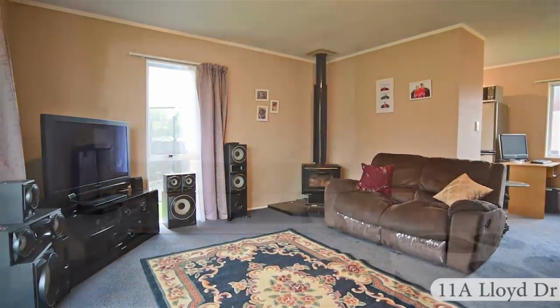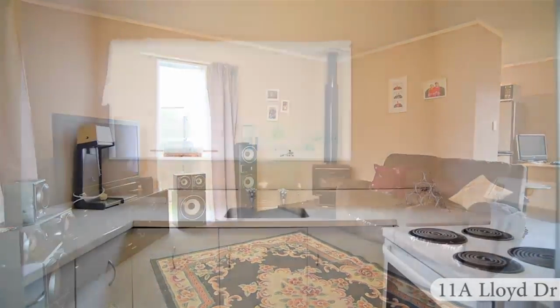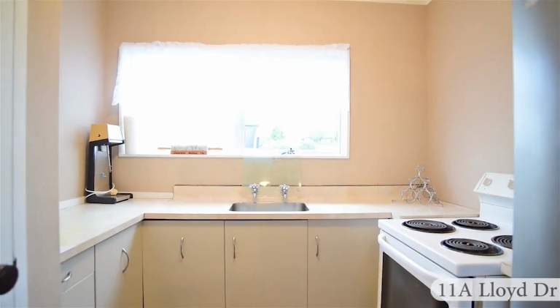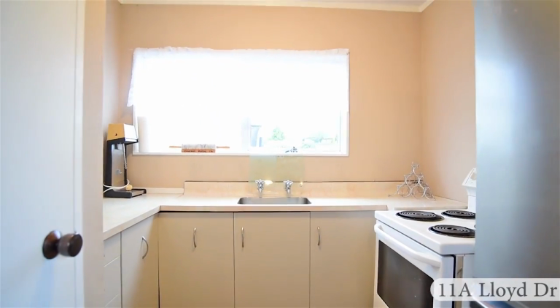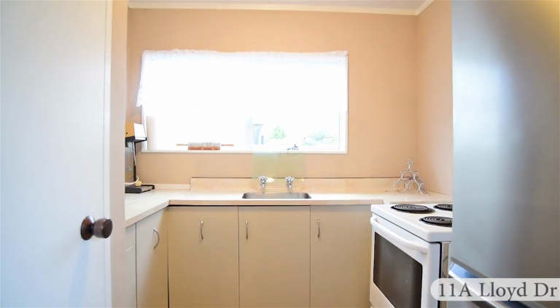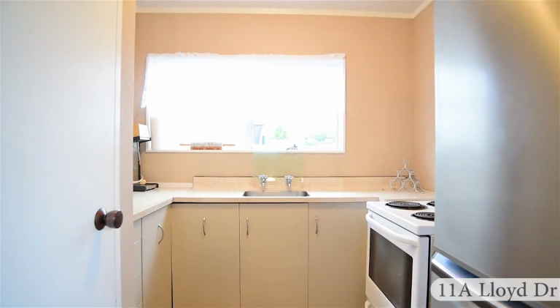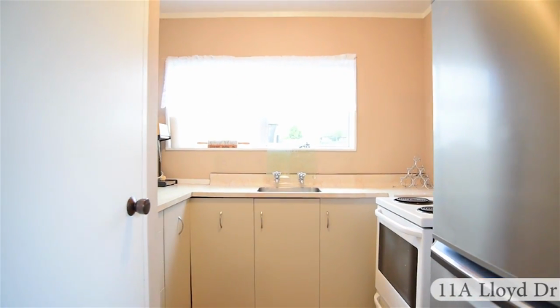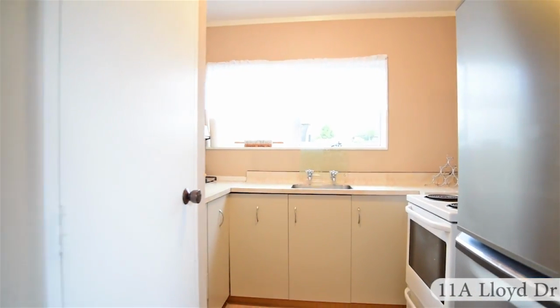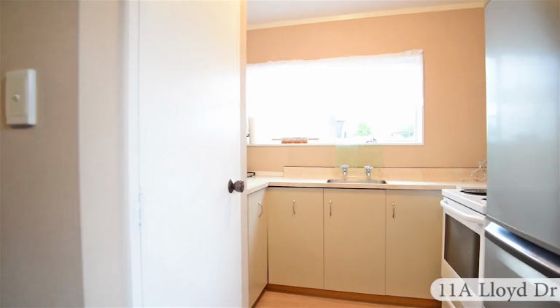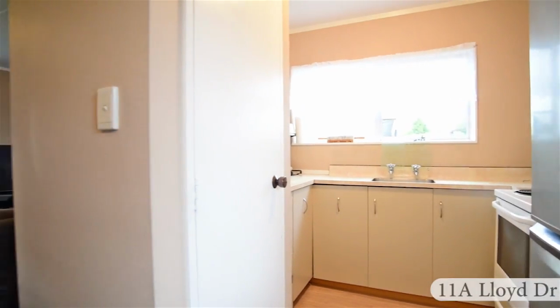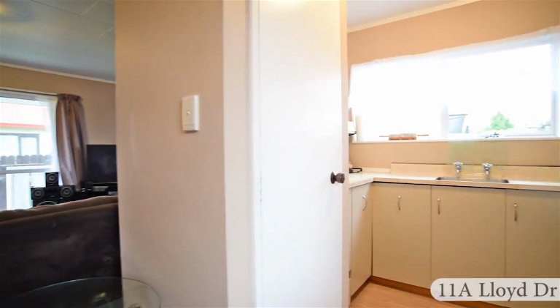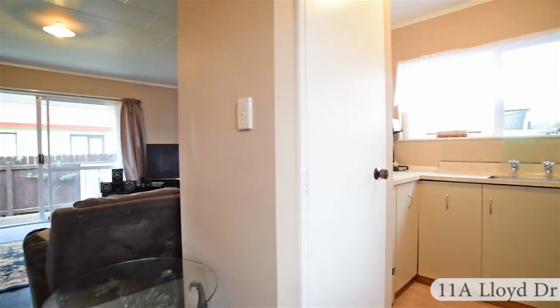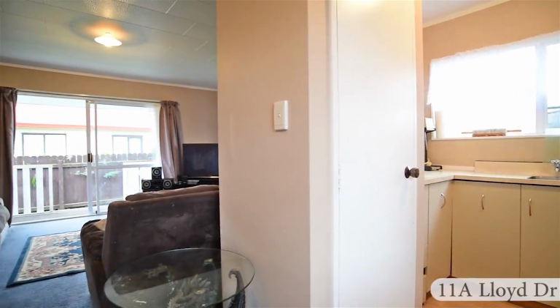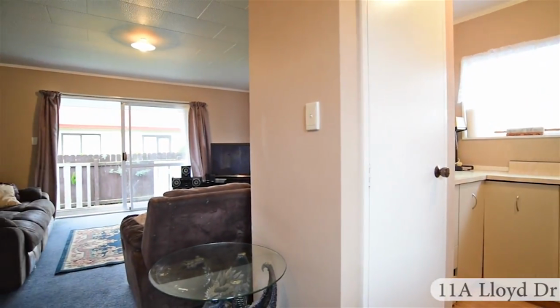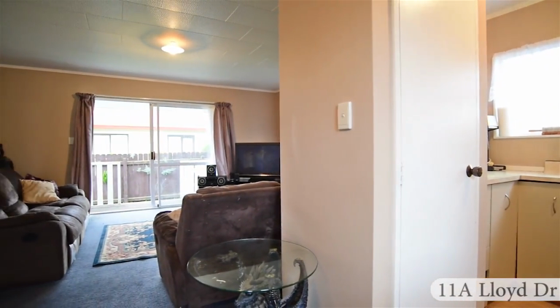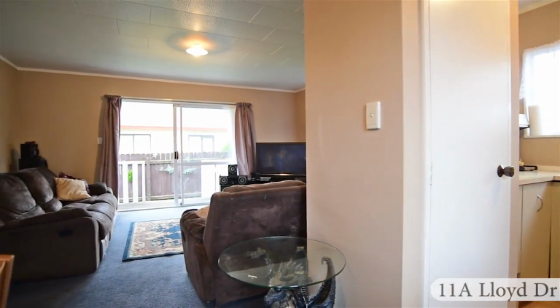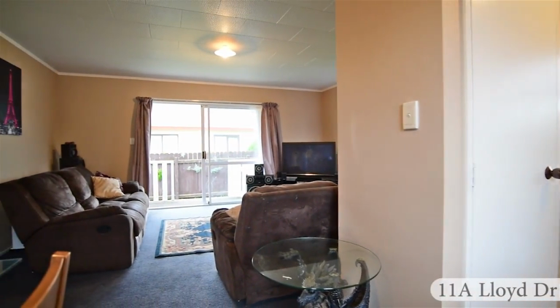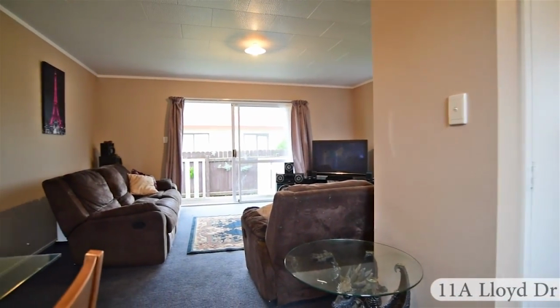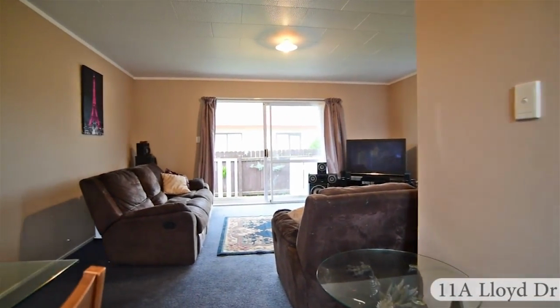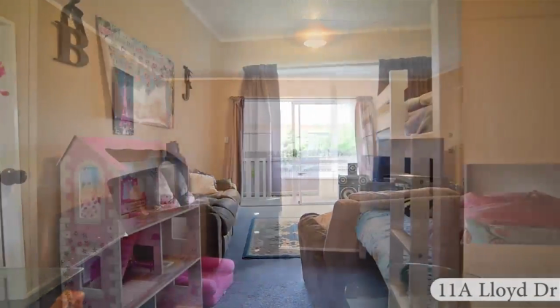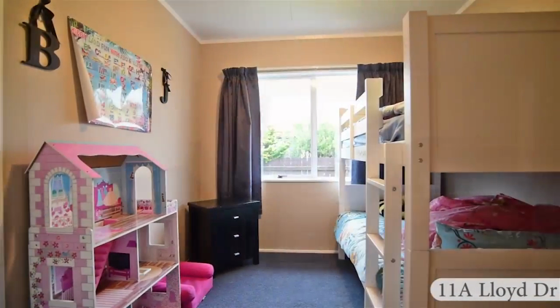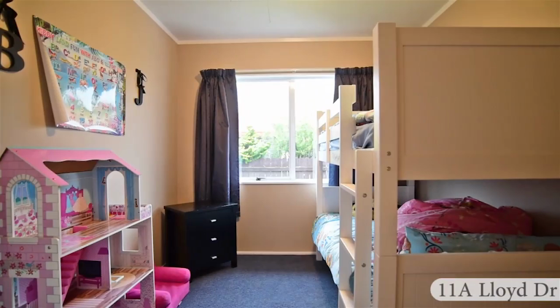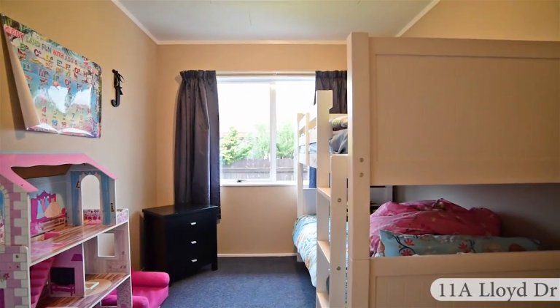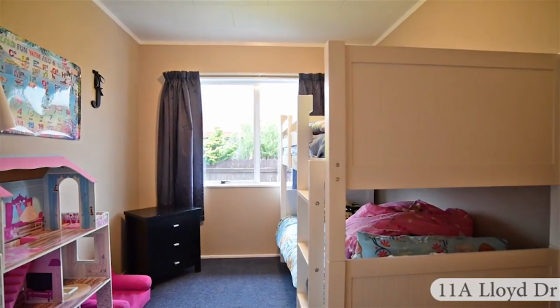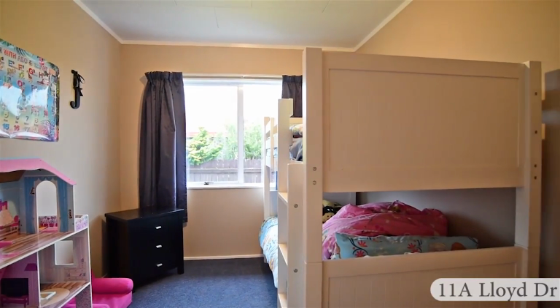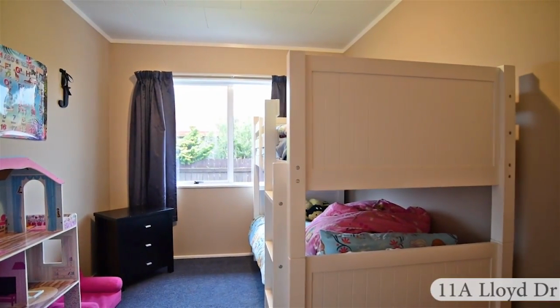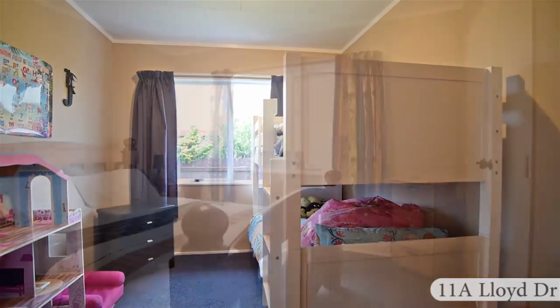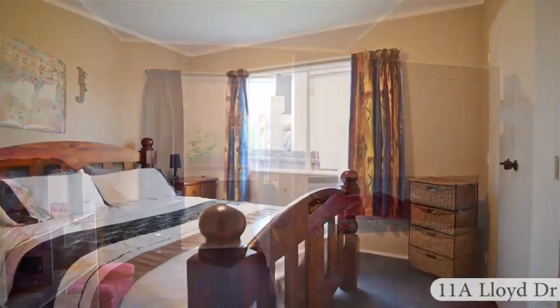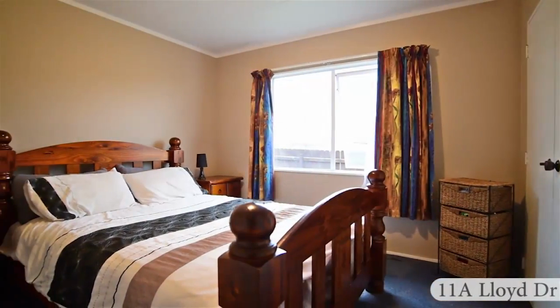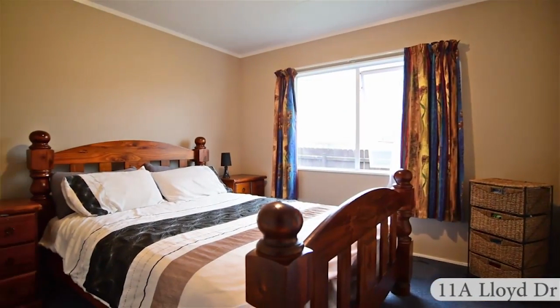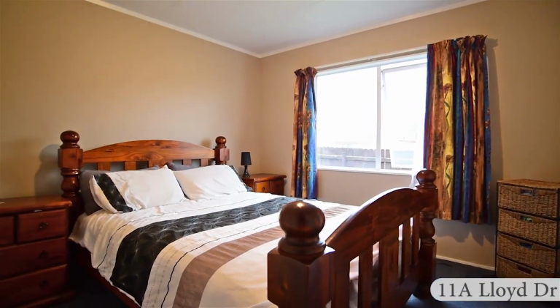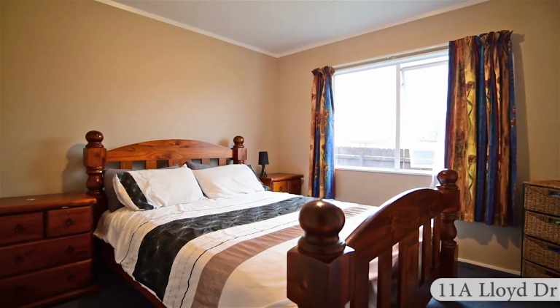There are three bedrooms, open plan living, dining and kitchen with a separate laundry, bathroom and toilet. There's a fireplace strategically placed in the lounge to keep you and your family warm this winter.